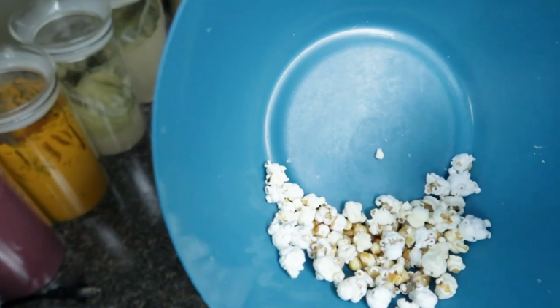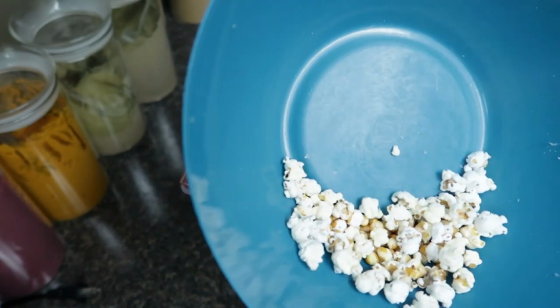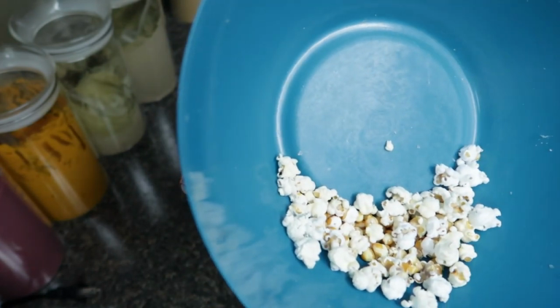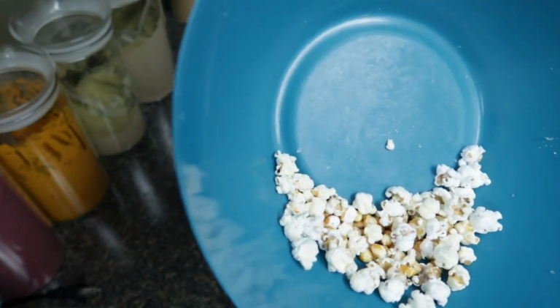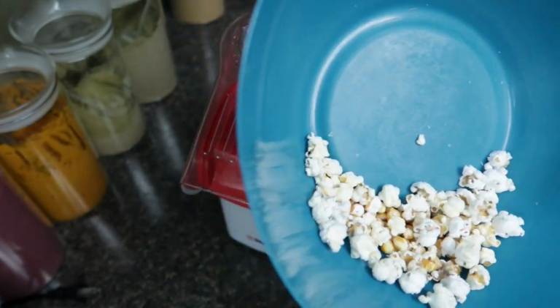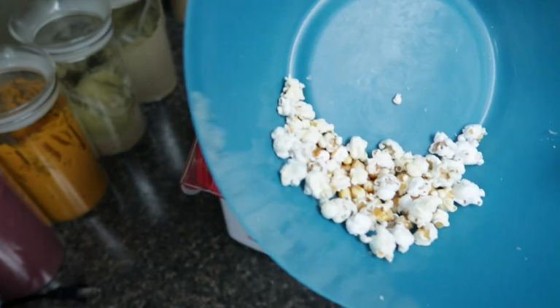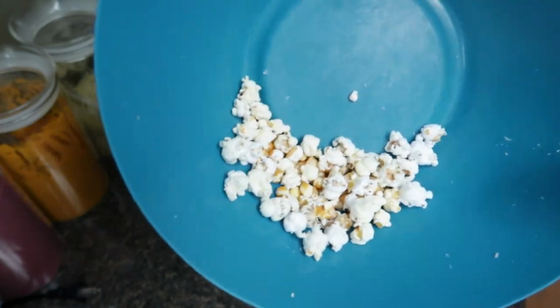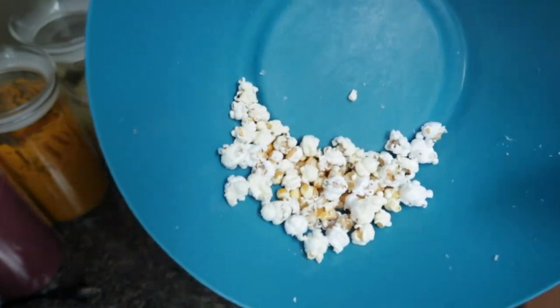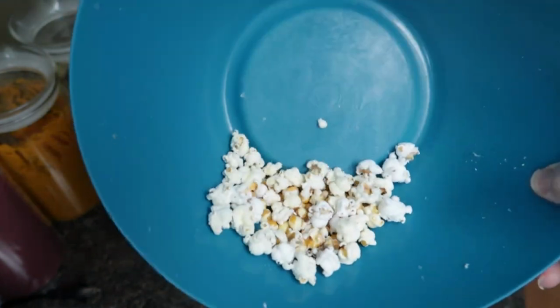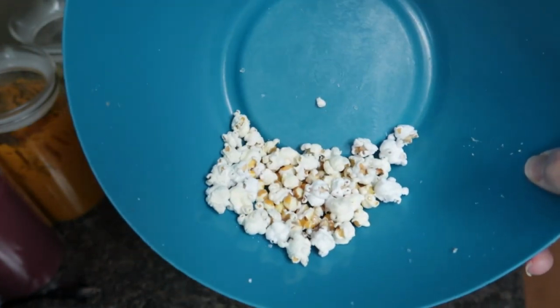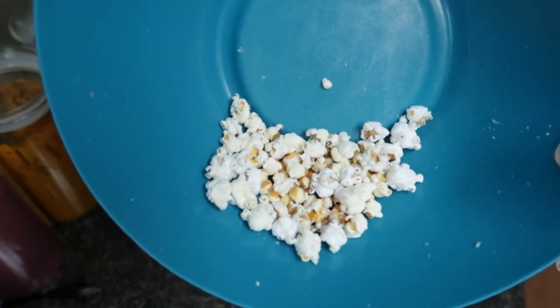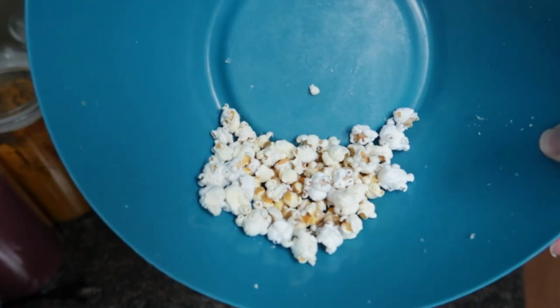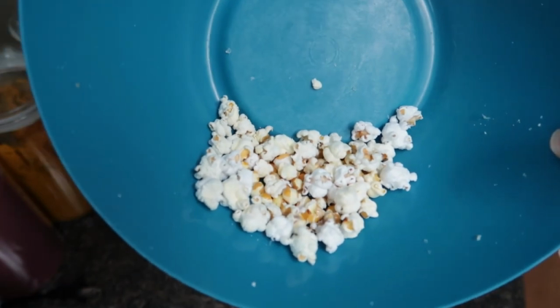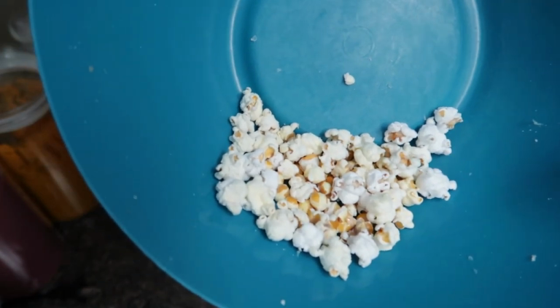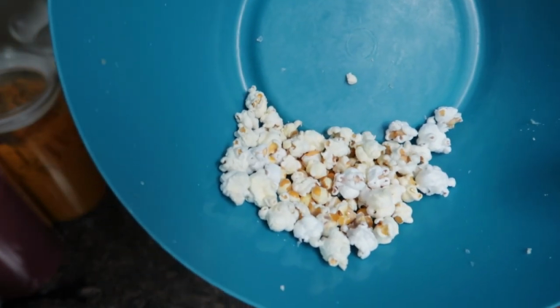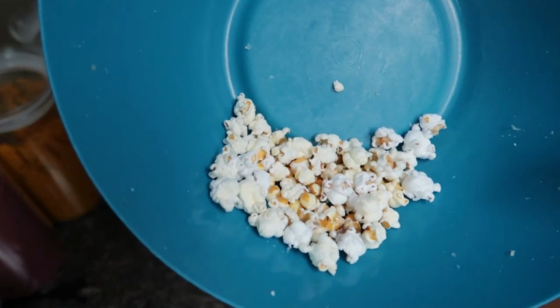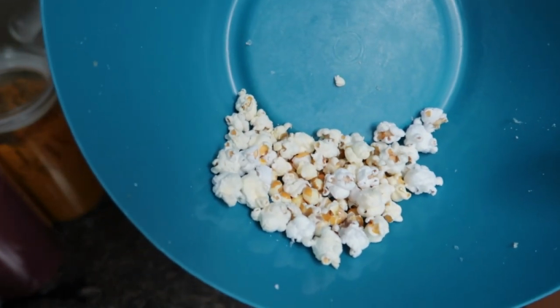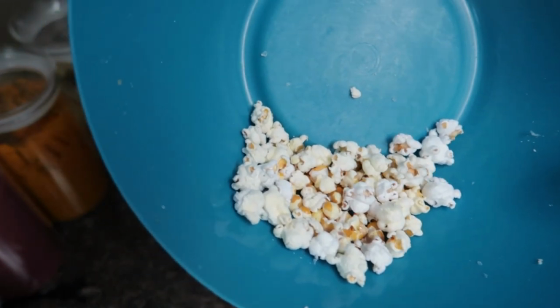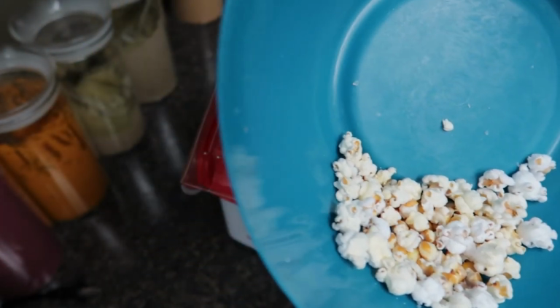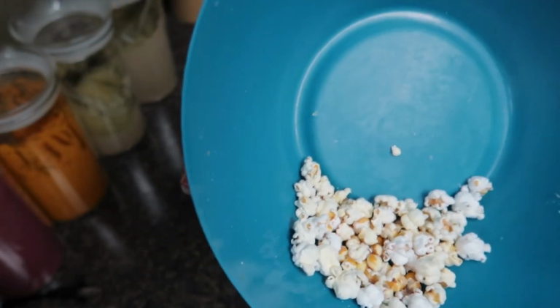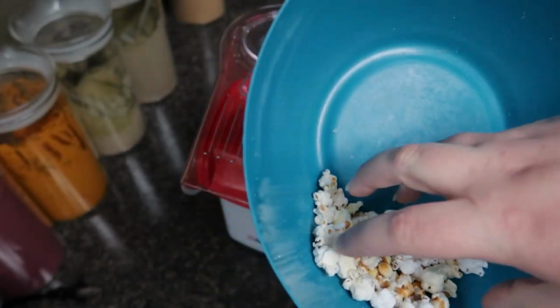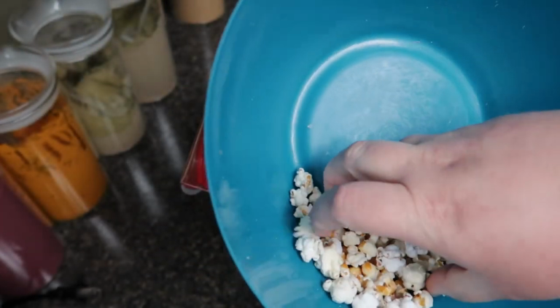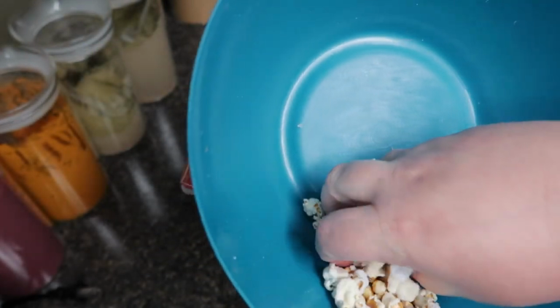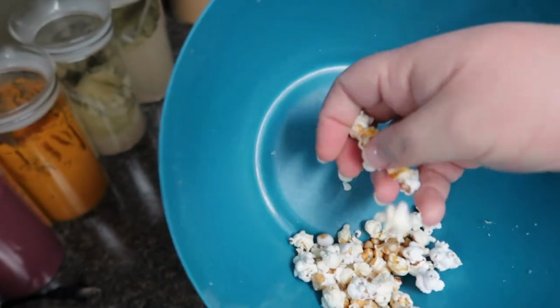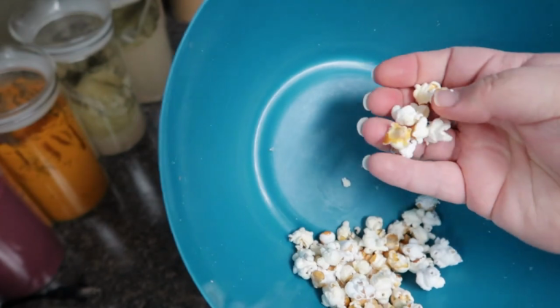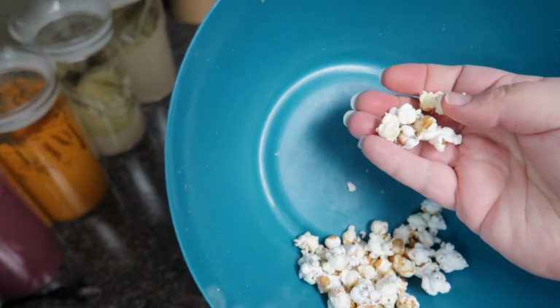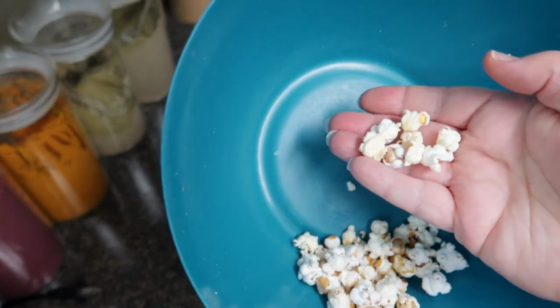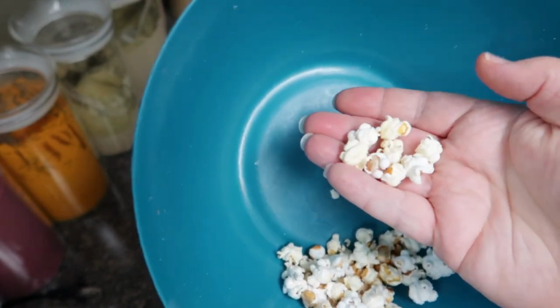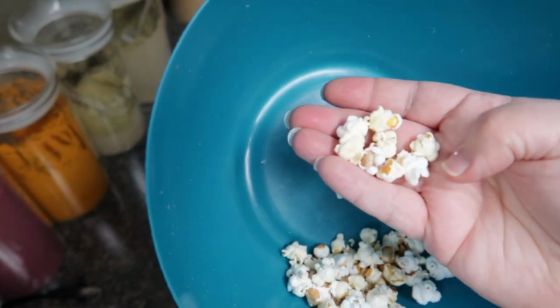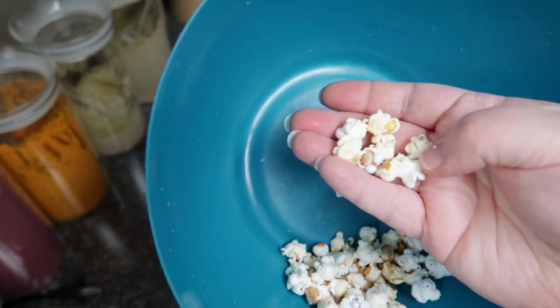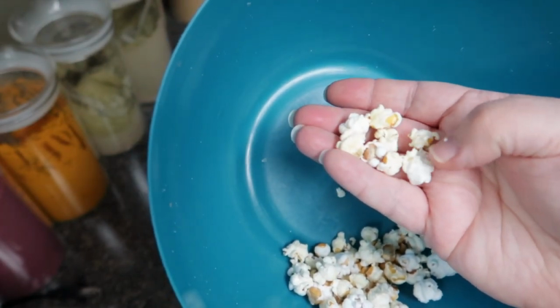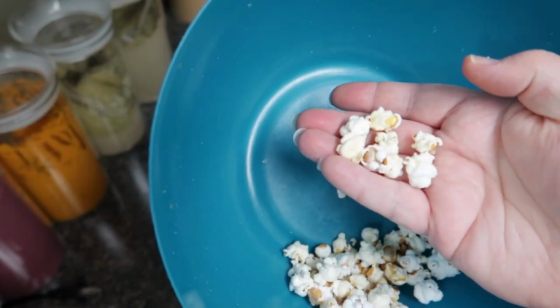It doesn't get a perfect pop every time anyway. But this is clearly a lot less that popped than with the other popcorn. It didn't come out because it's a heavier popcorn kernel.